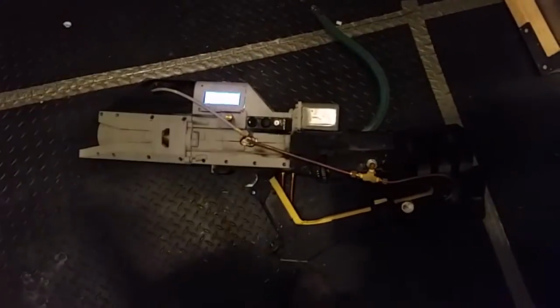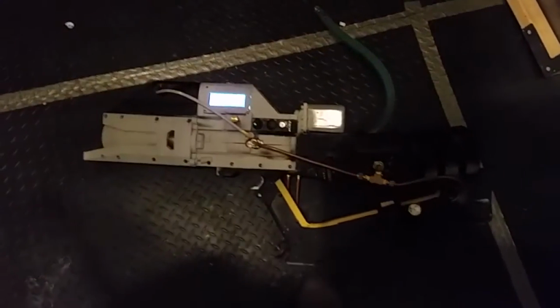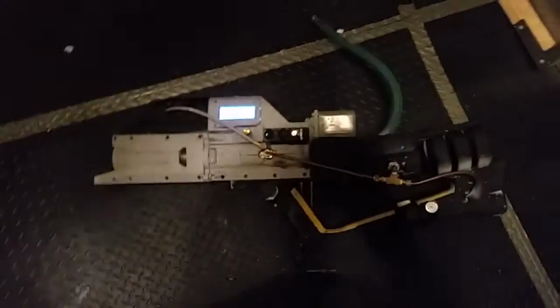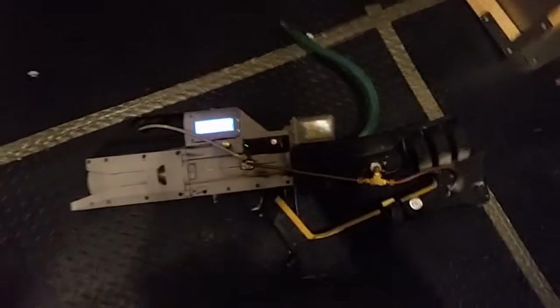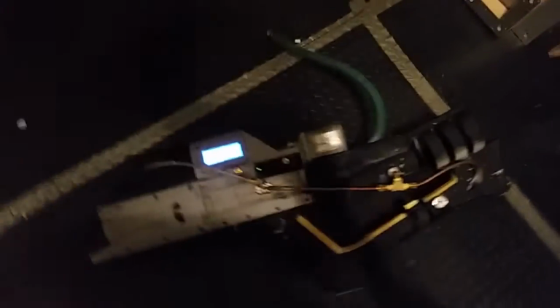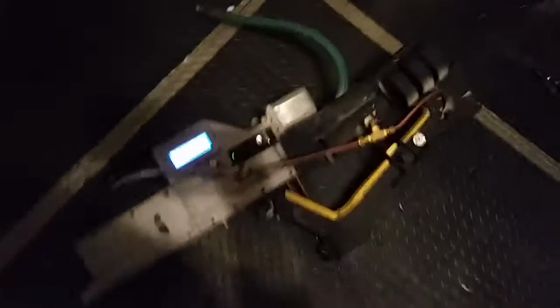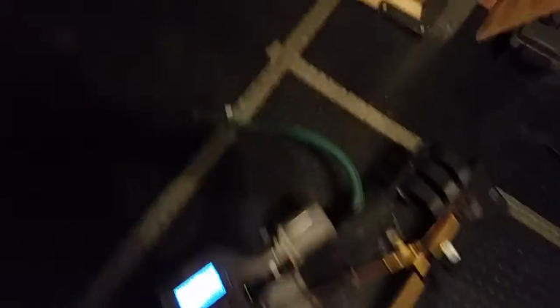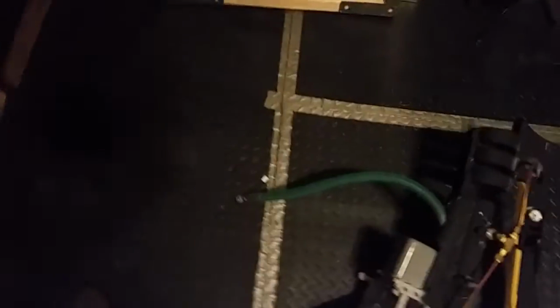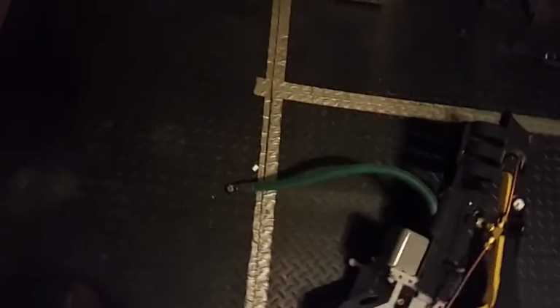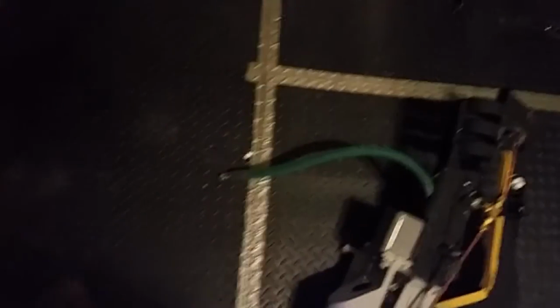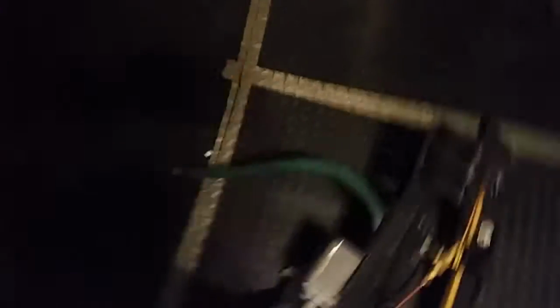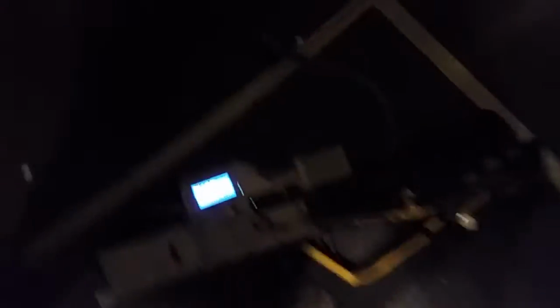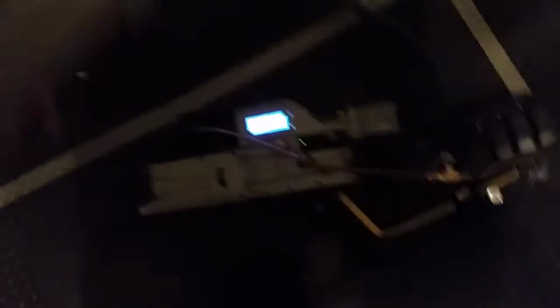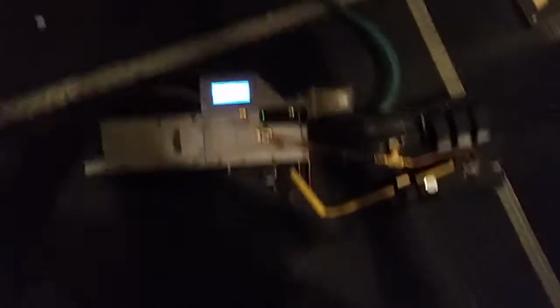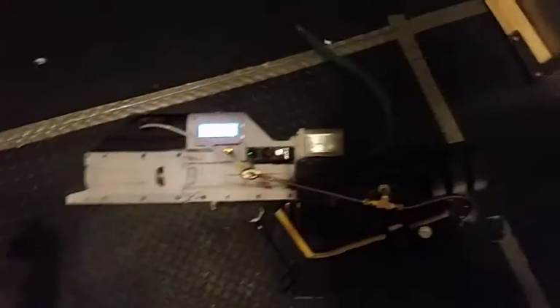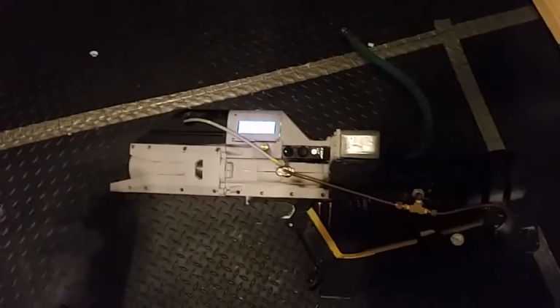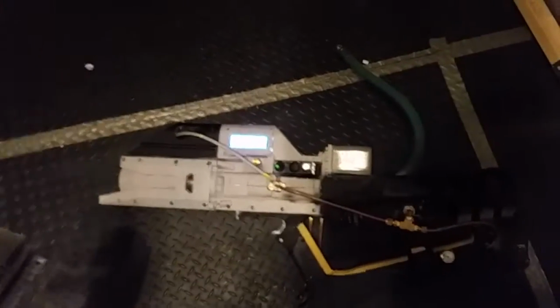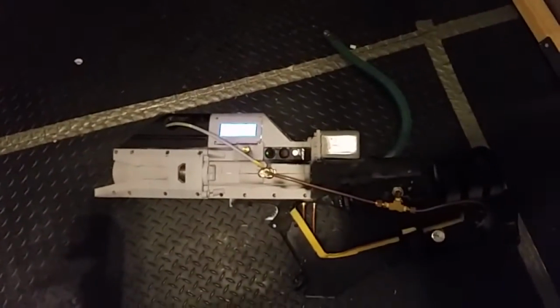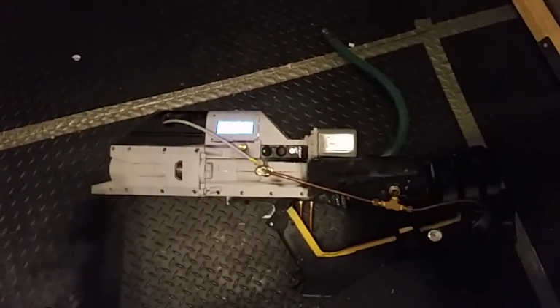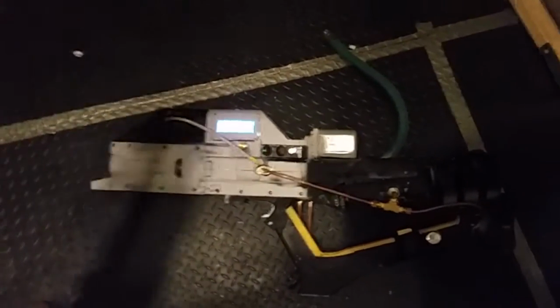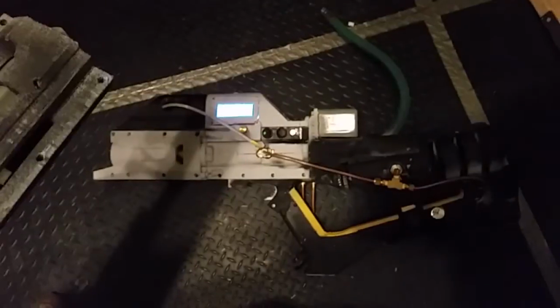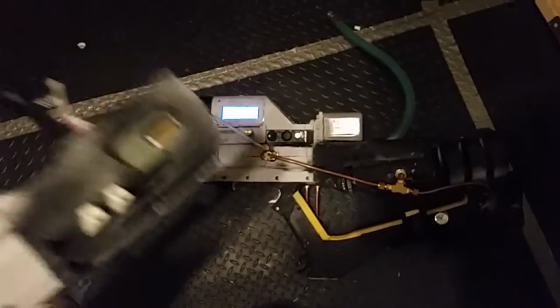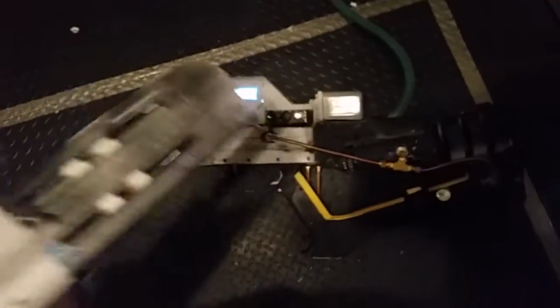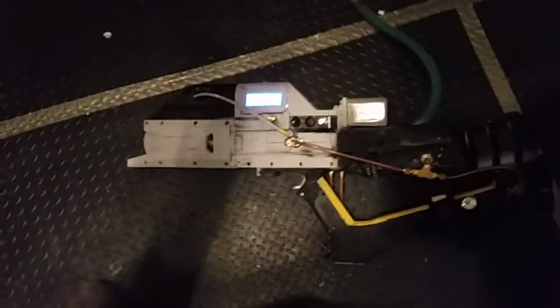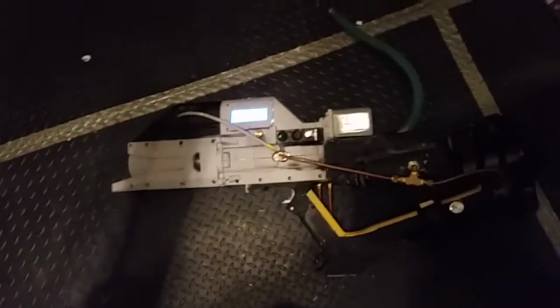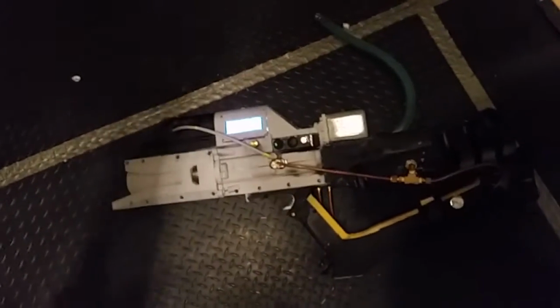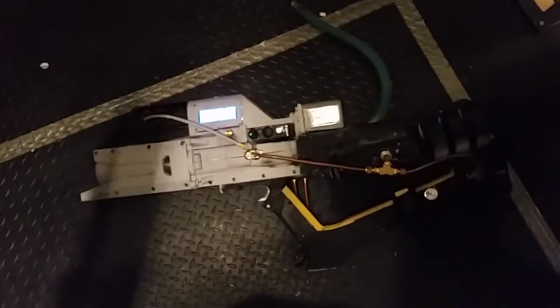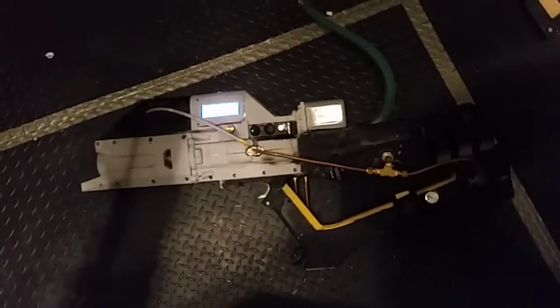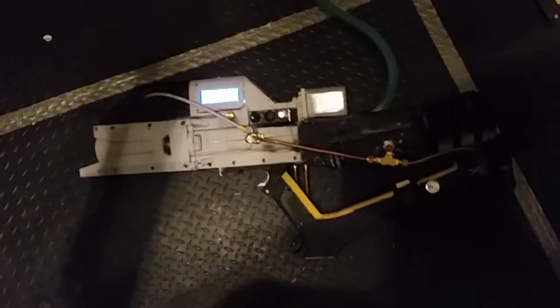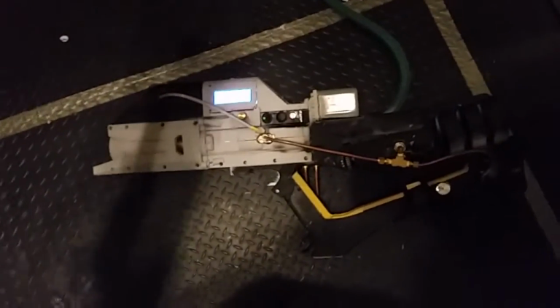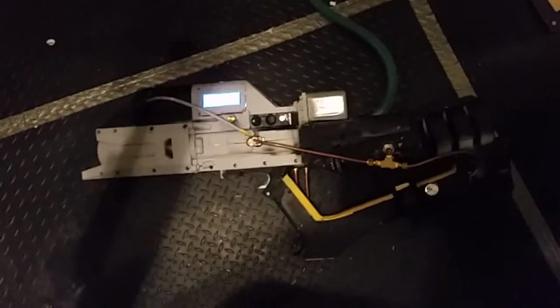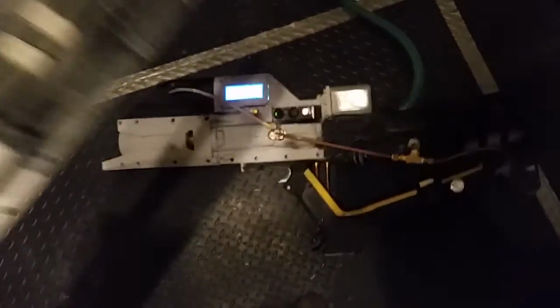Alright guys, just a quick update for you. I'm actually going to be taking this apart. I'm going to be doing some minor upgrades to it, some modifications, so I just want to show you kind of how it works real quick before I completely dismantle this.